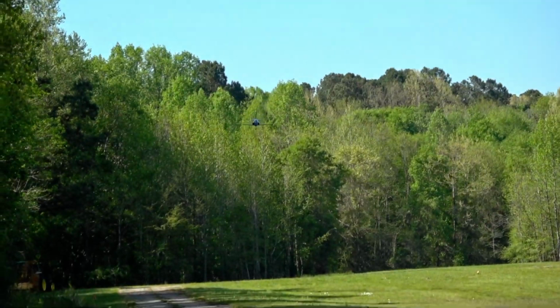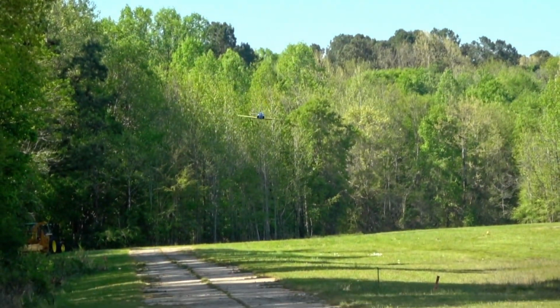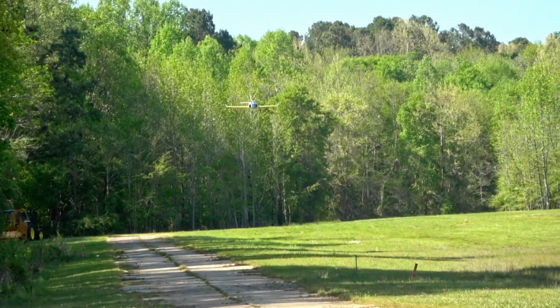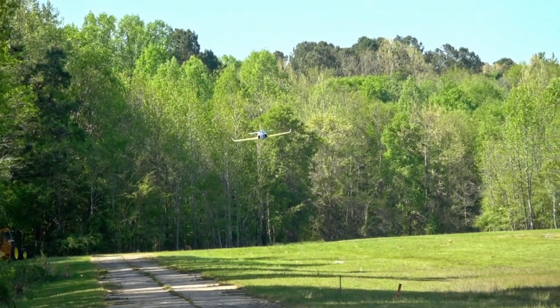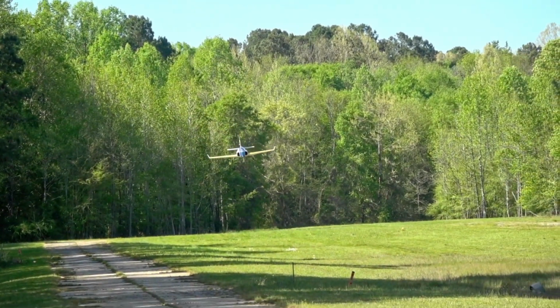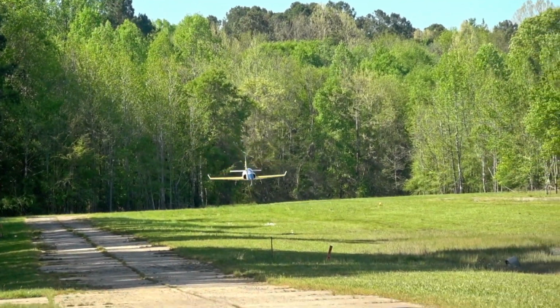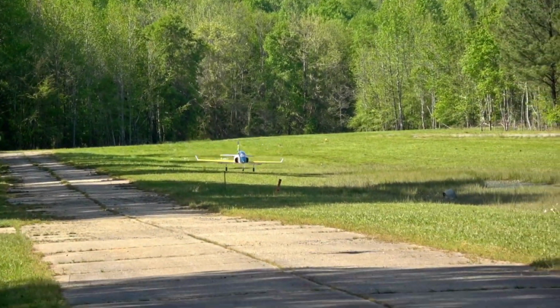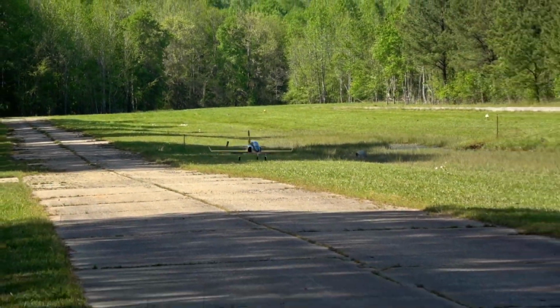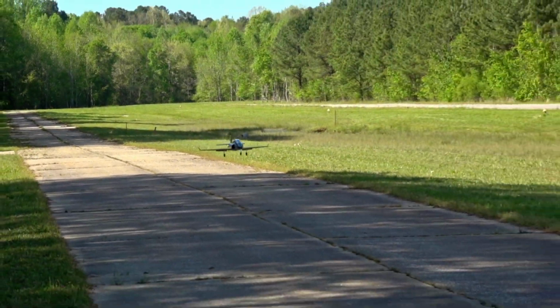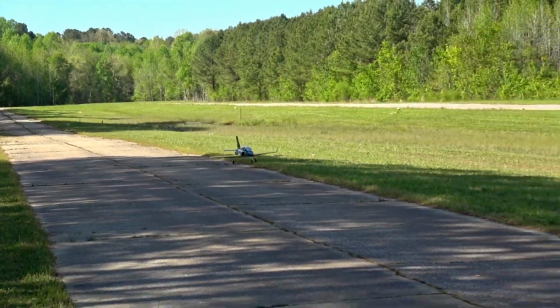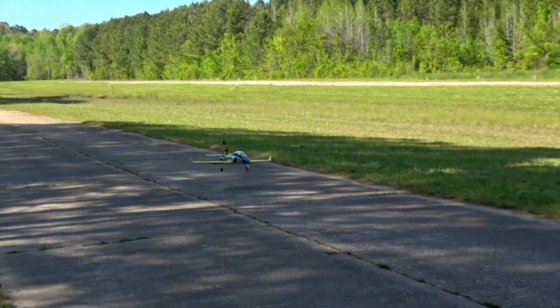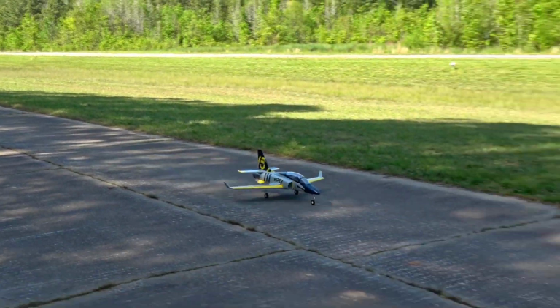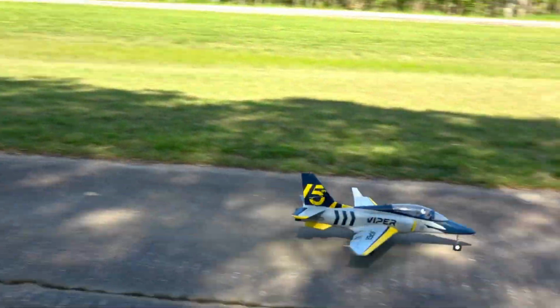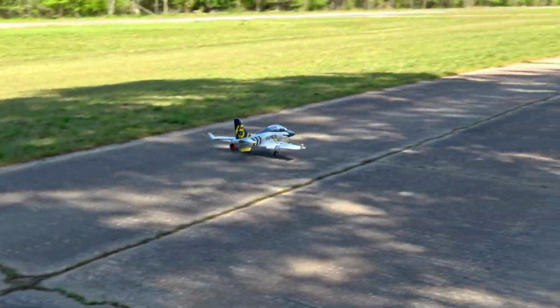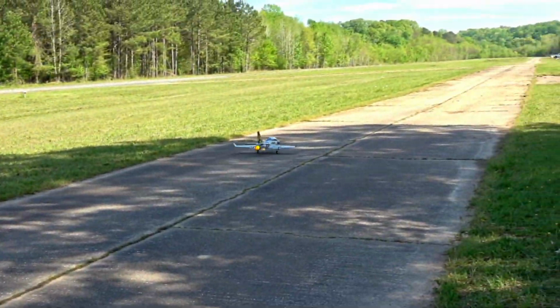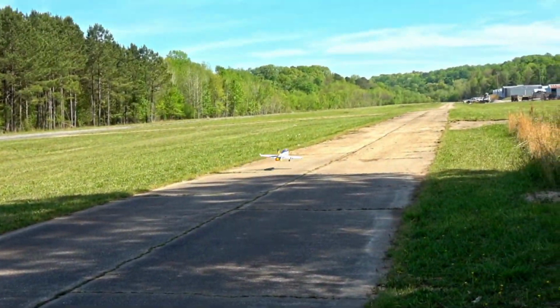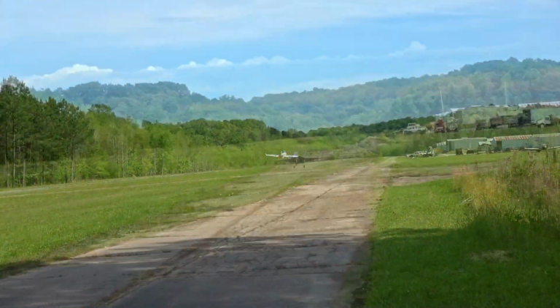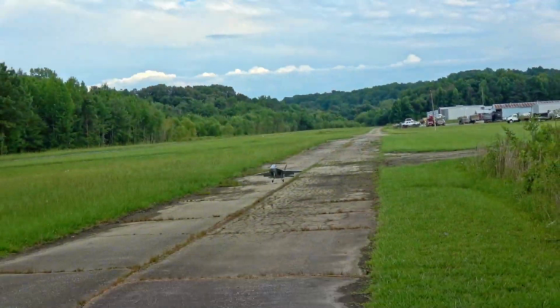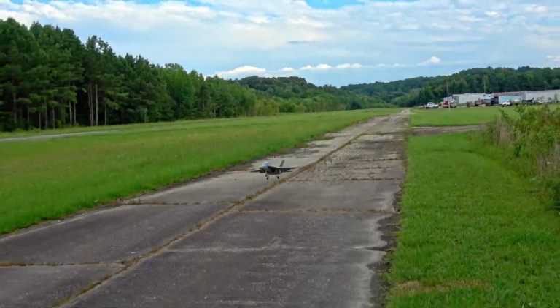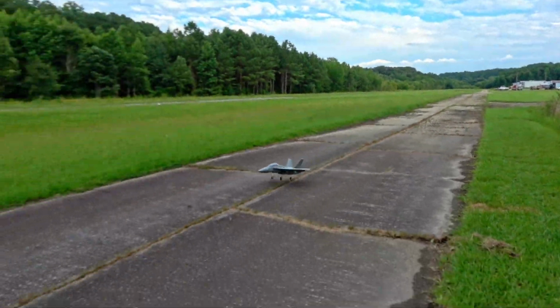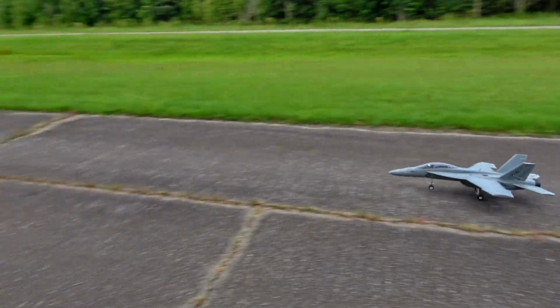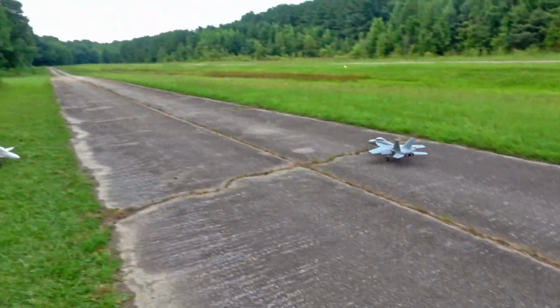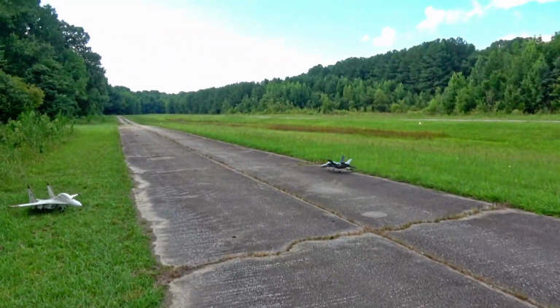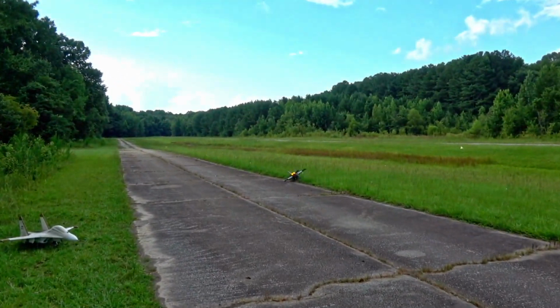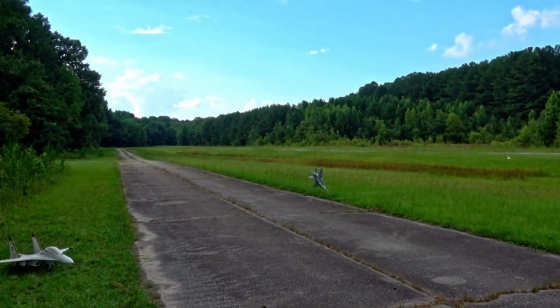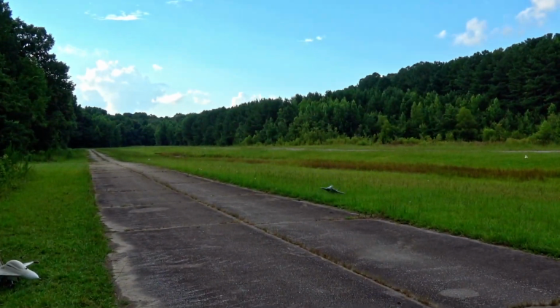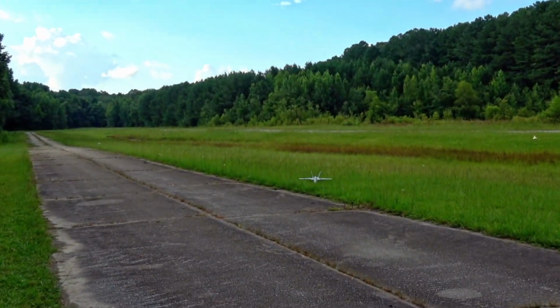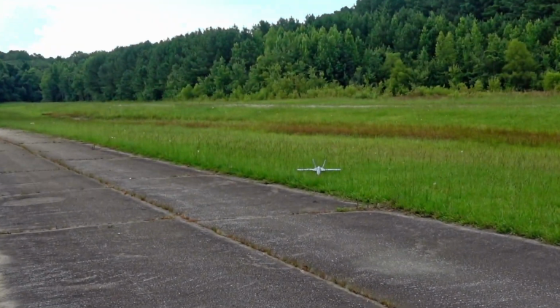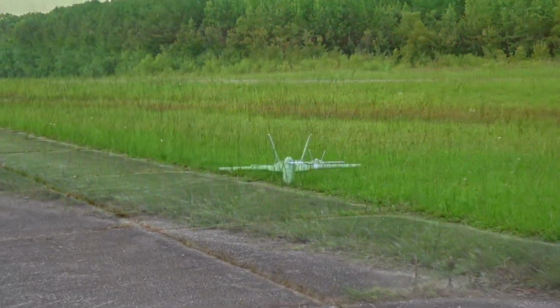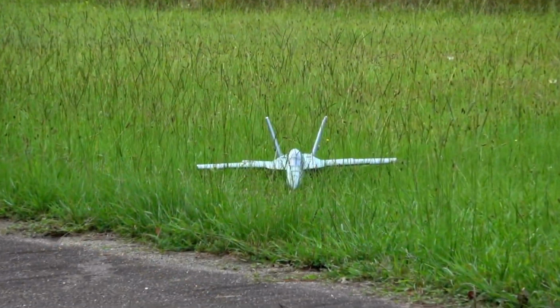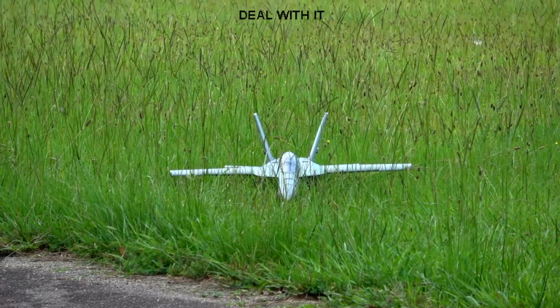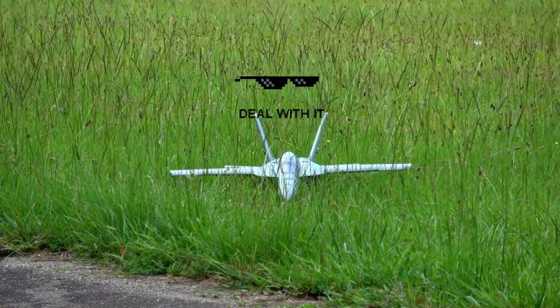FMS makes a lot of really good aircraft. The Viper 70mm, for example, is one of the best trainer jets in my experience - it teaches people how to fly bigger airplanes. The FMS F-18 70mm doesn't just teach you how to fly bigger planes, it teaches you how to suffer.